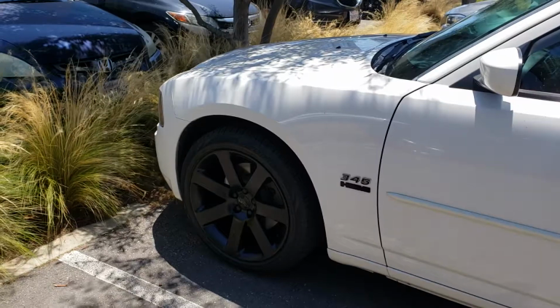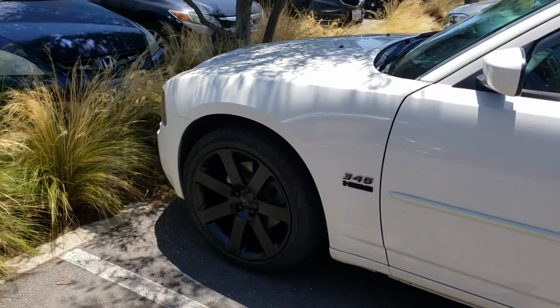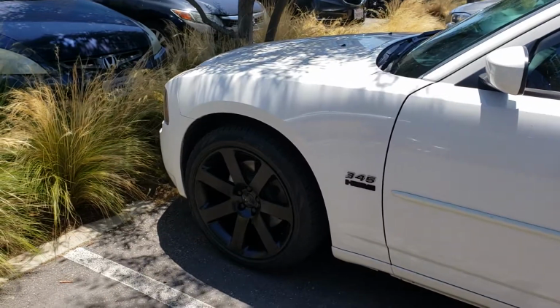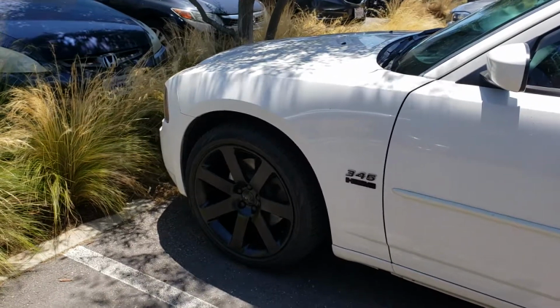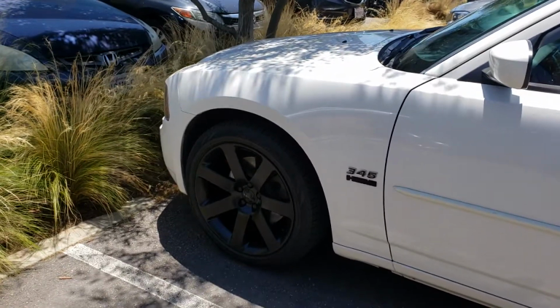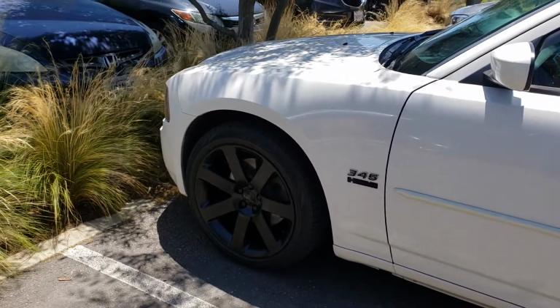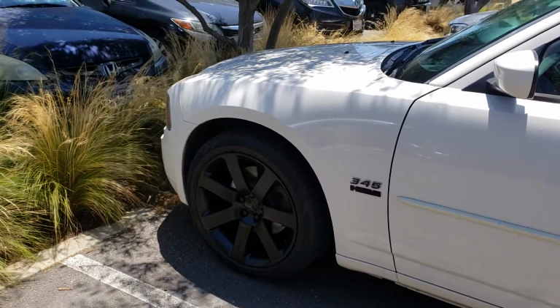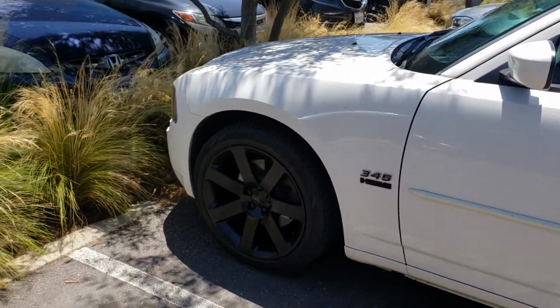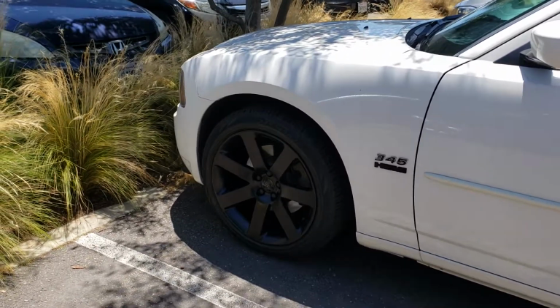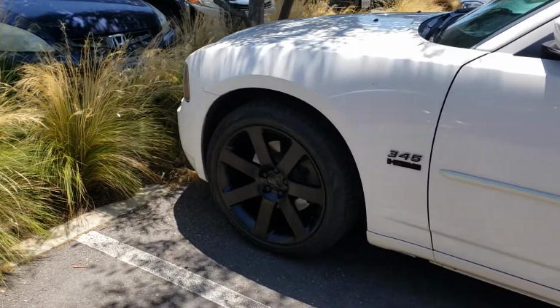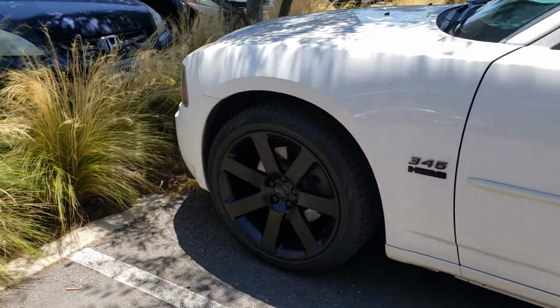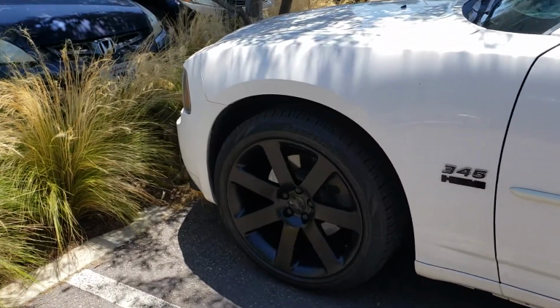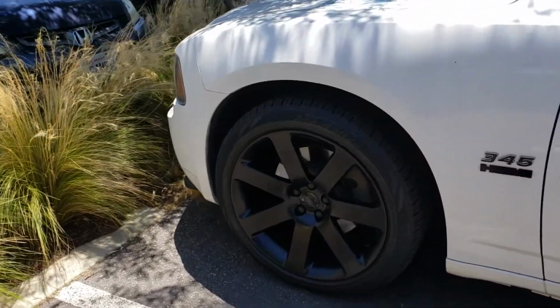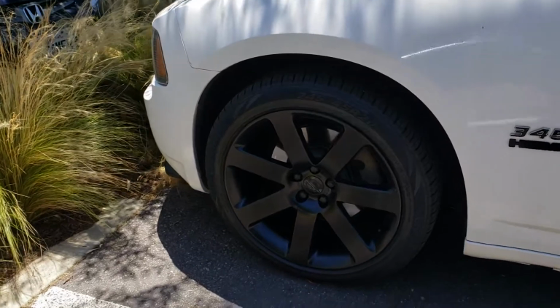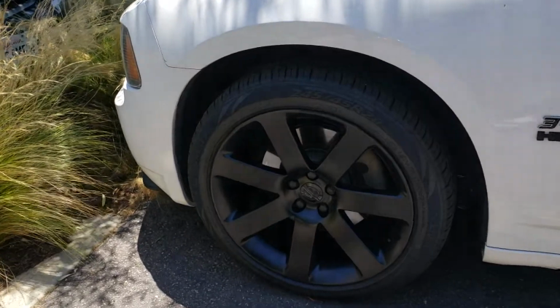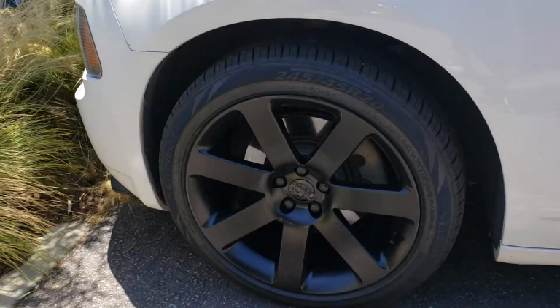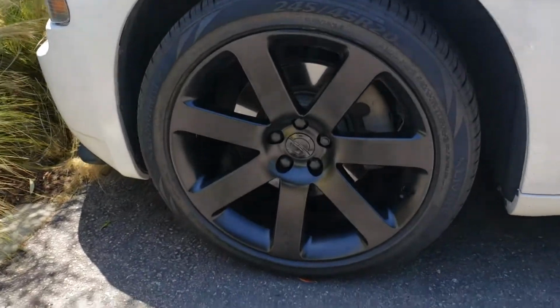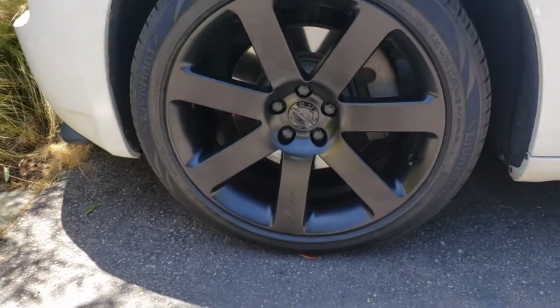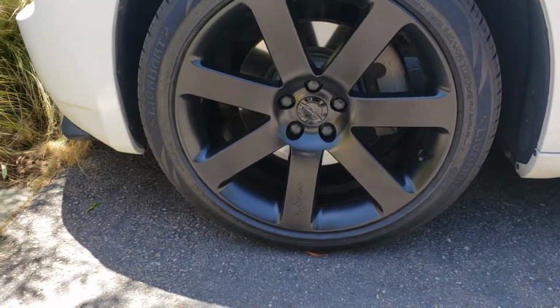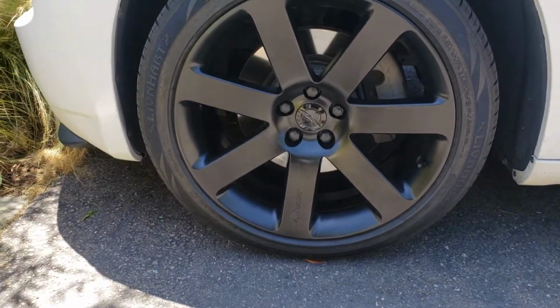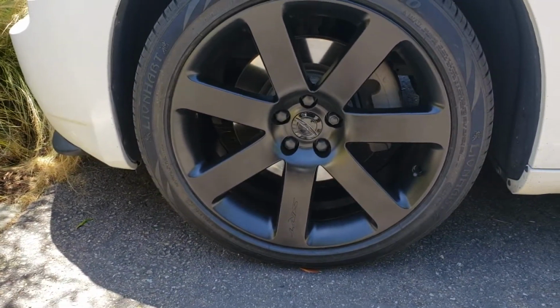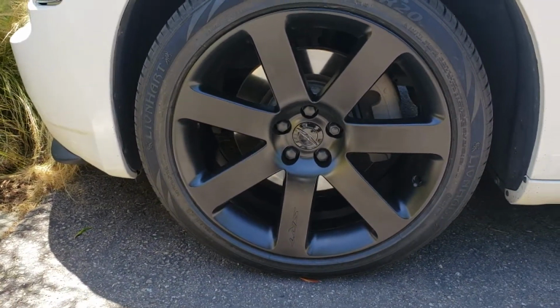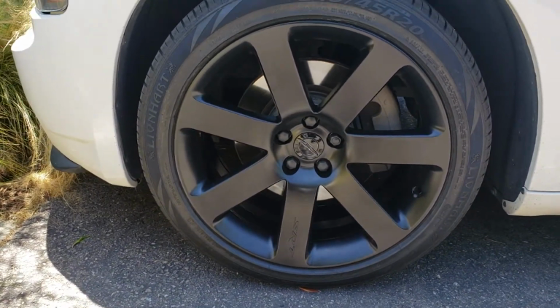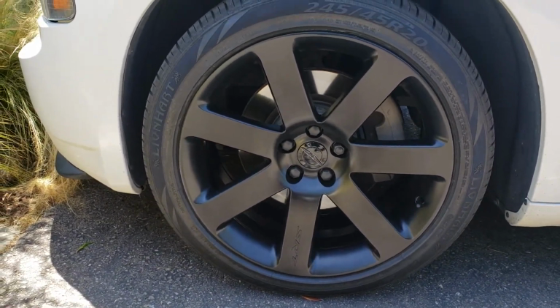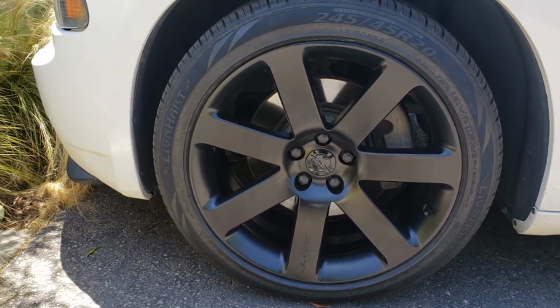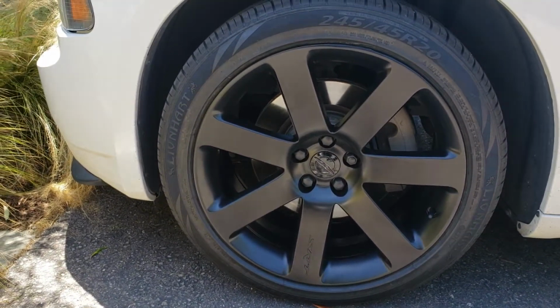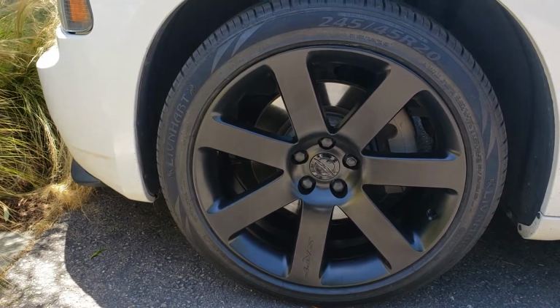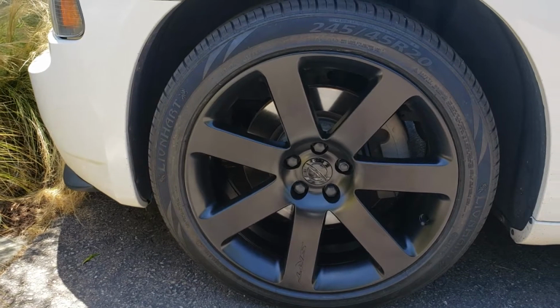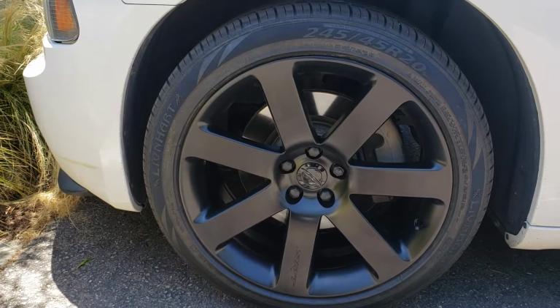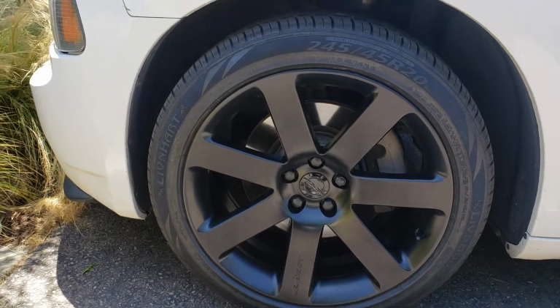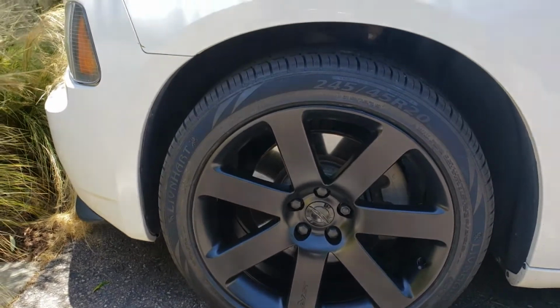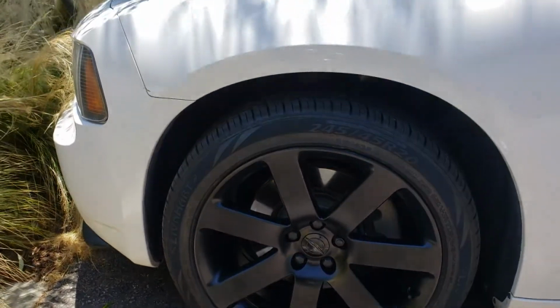Mopar on a budget. Finishing touch. We got the 20s SRT Chrysler's. Looking fresh. 2009 Dodge Charger RT.